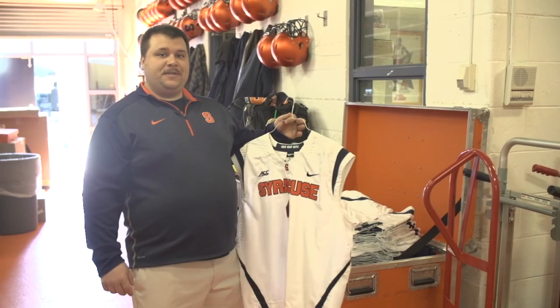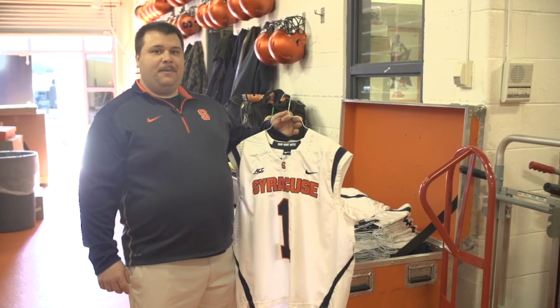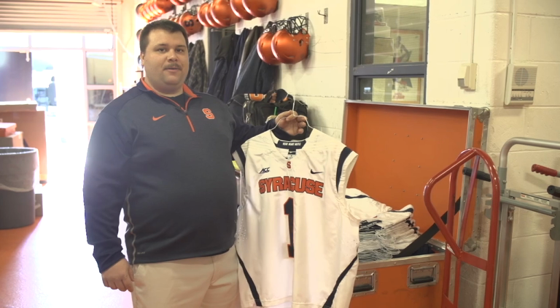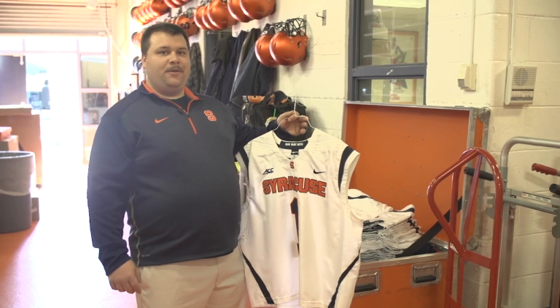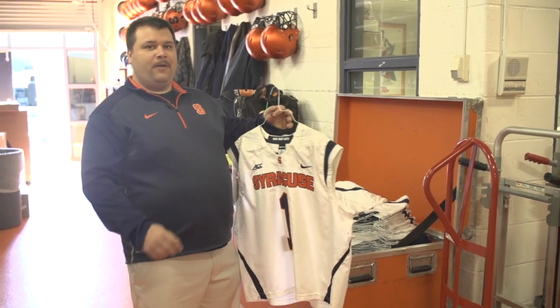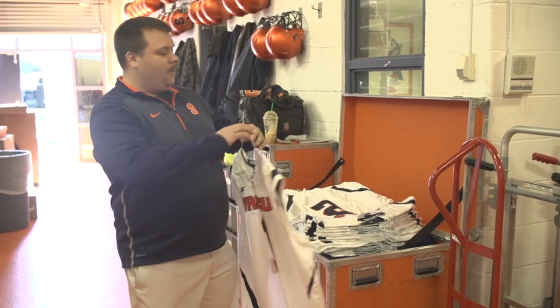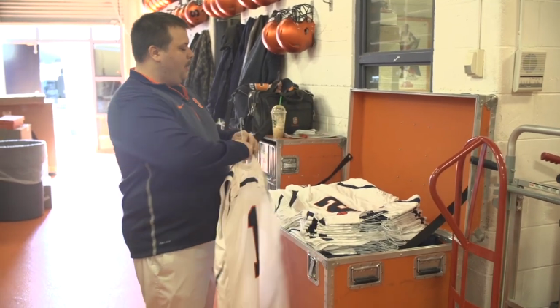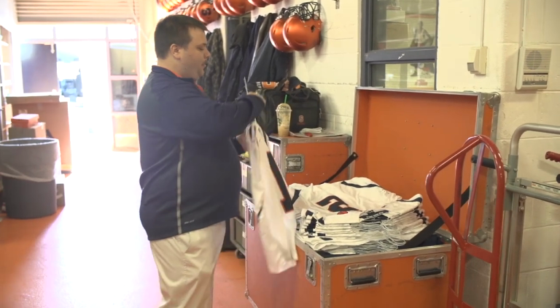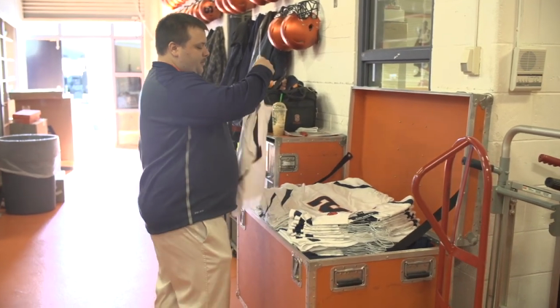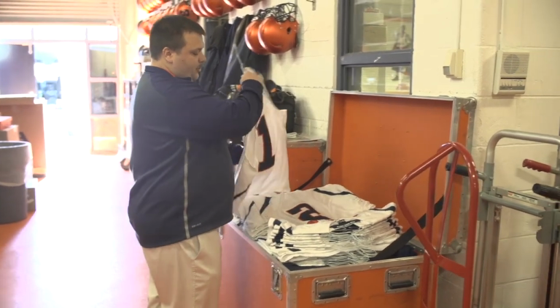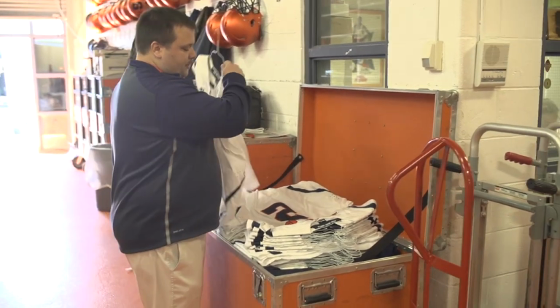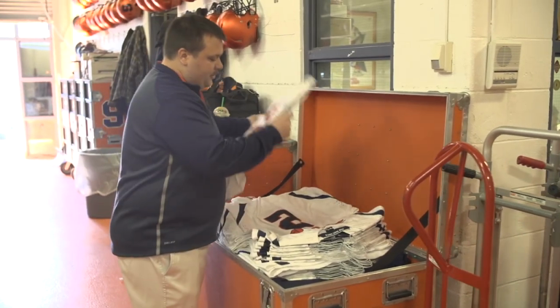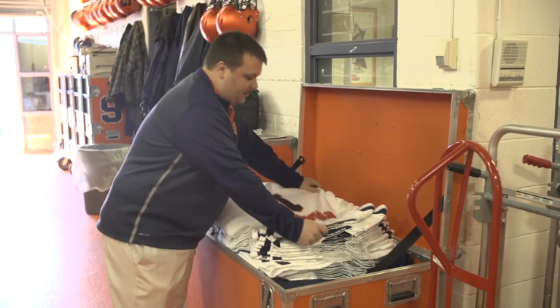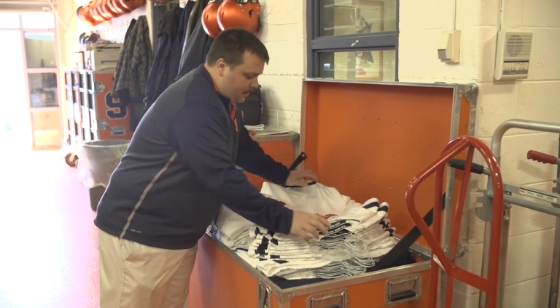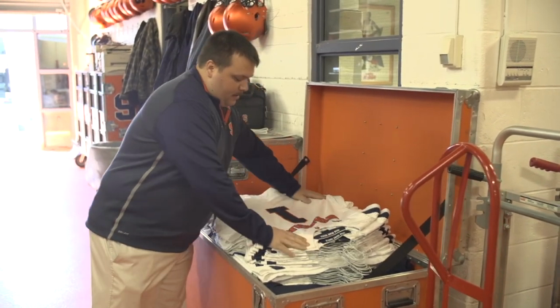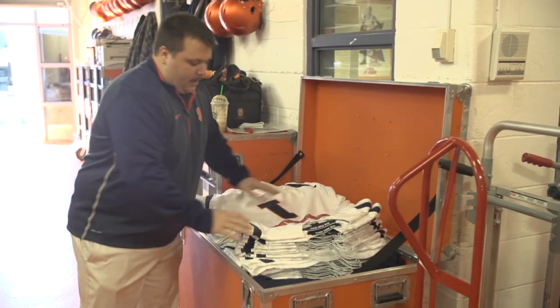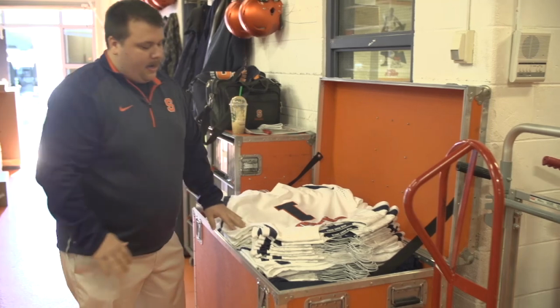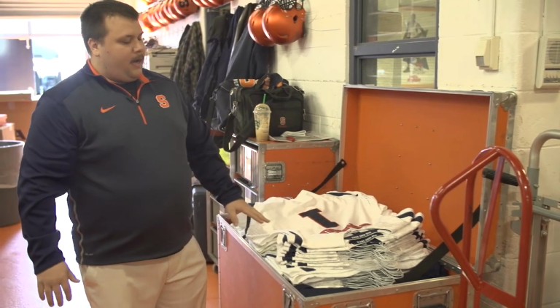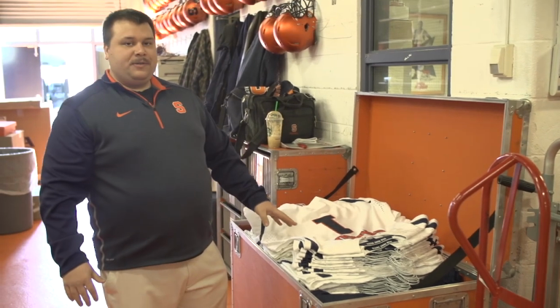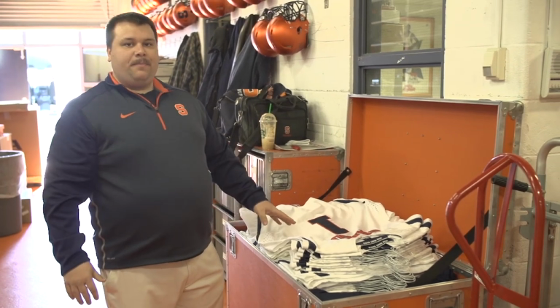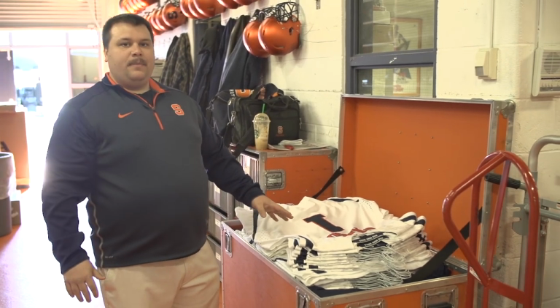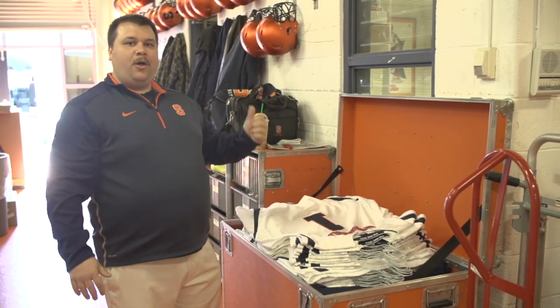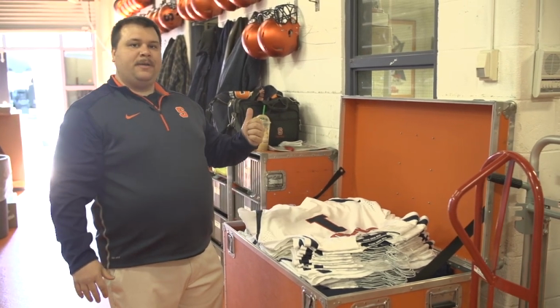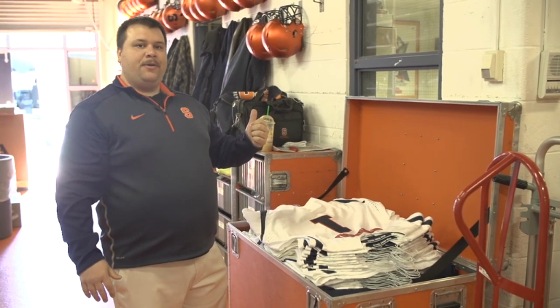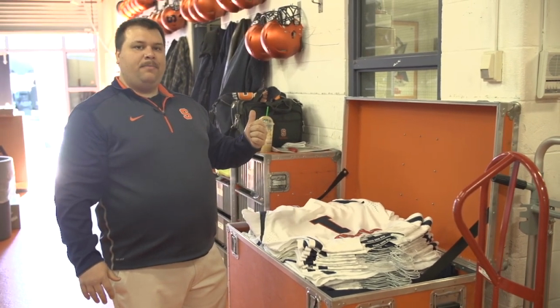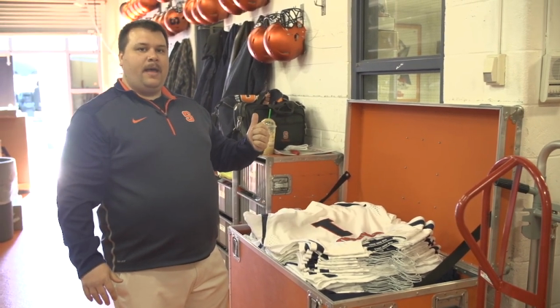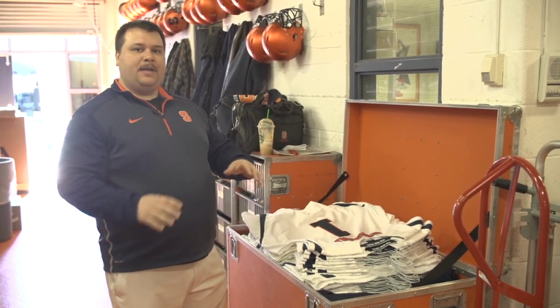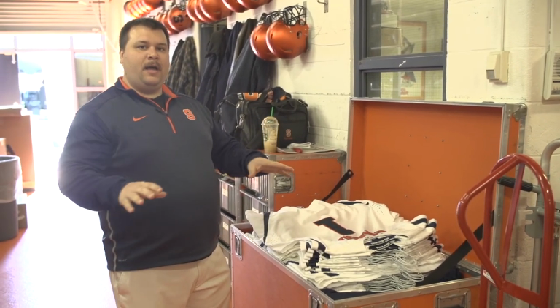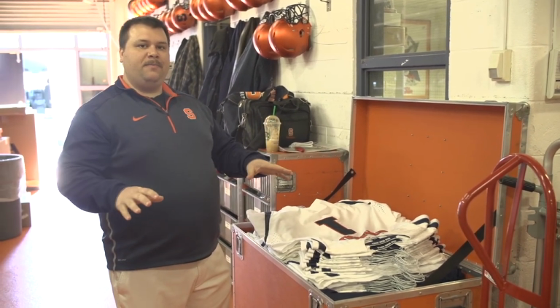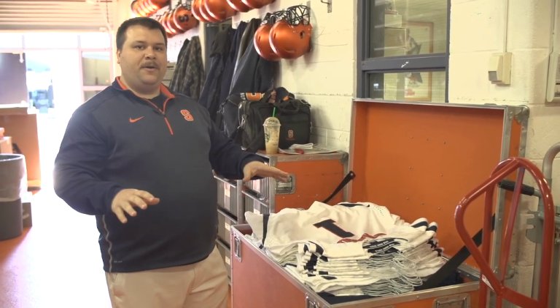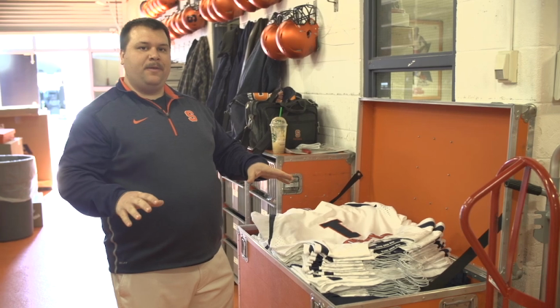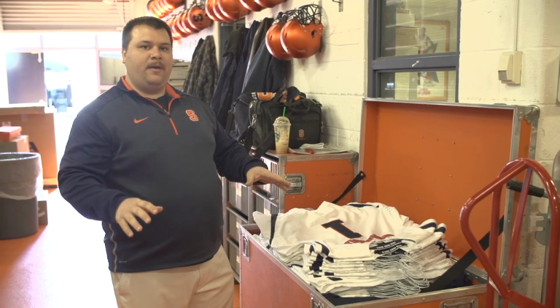This is the game trunk I was telling you about. In here are the players' shorts and jerseys. I close this up and haul it up to the Carrier Dome and set up the locker room for the players before they get there.